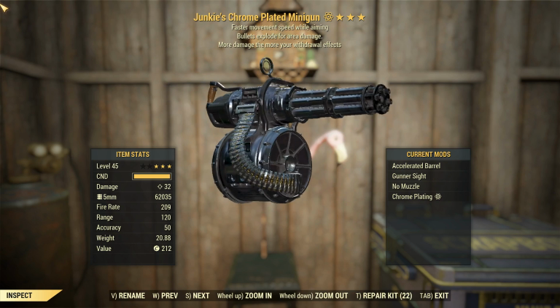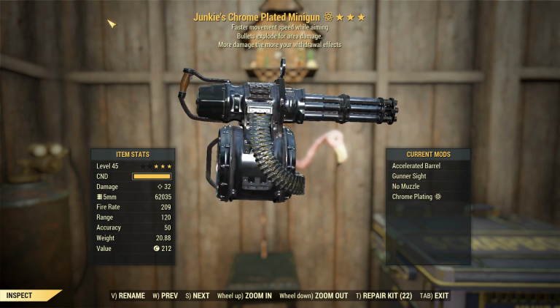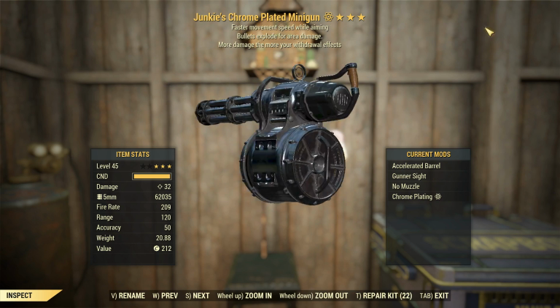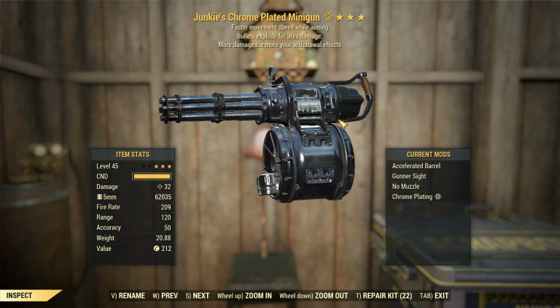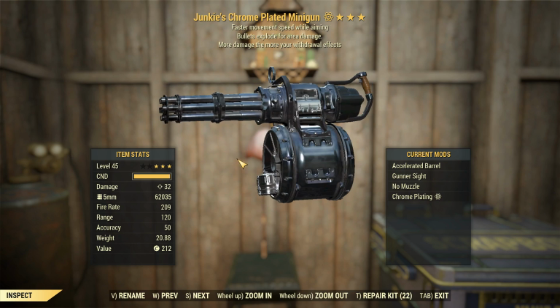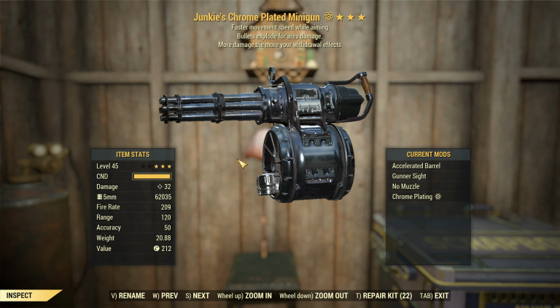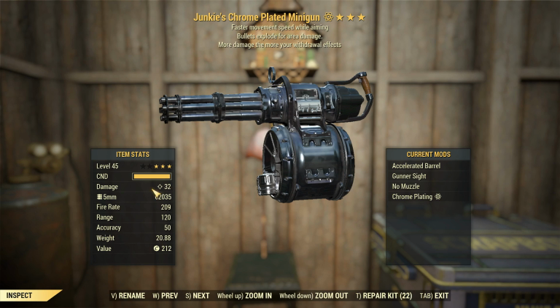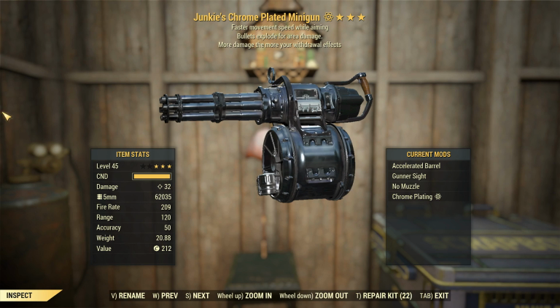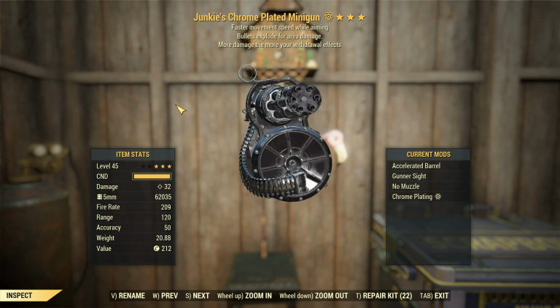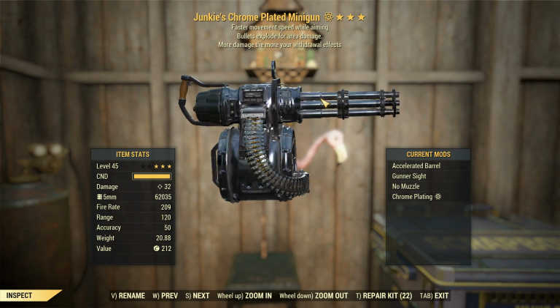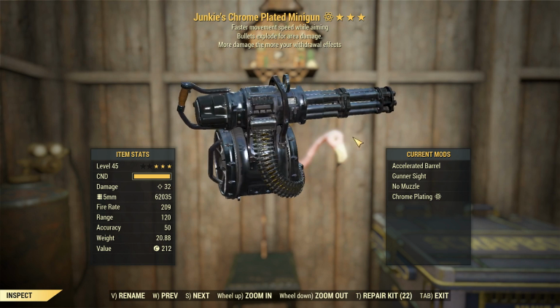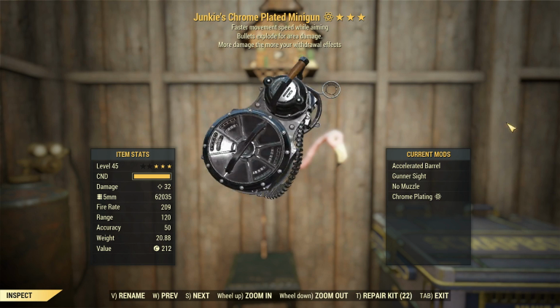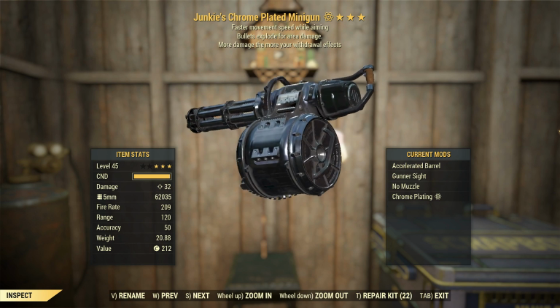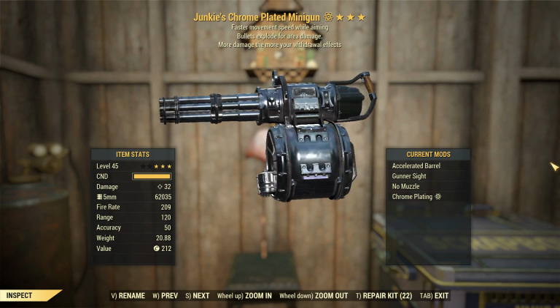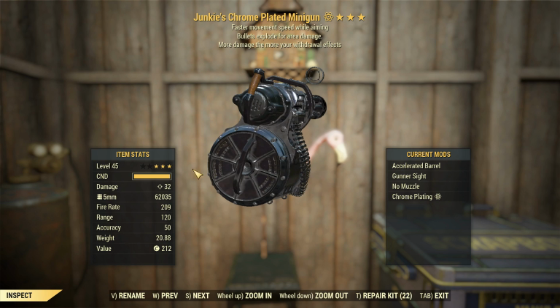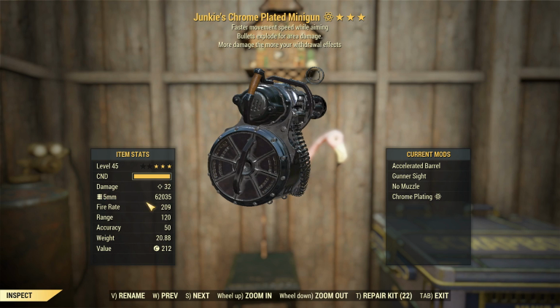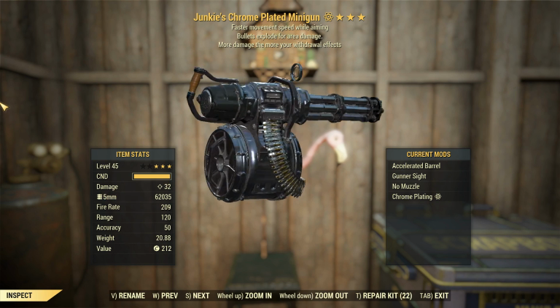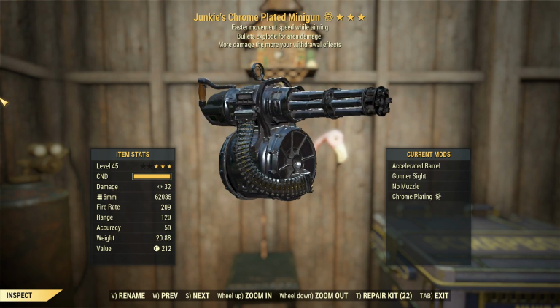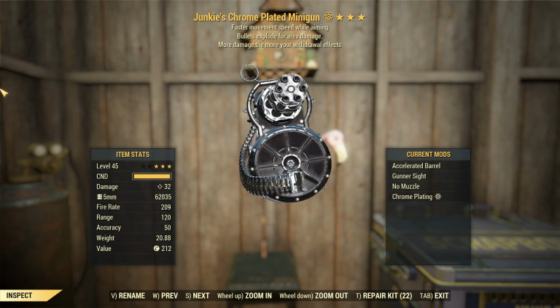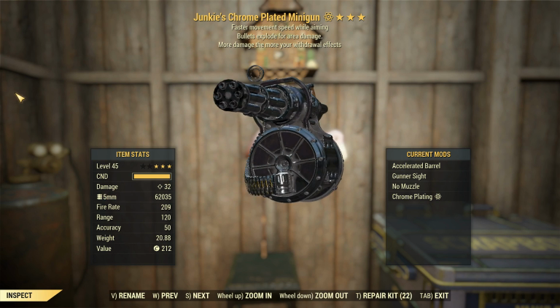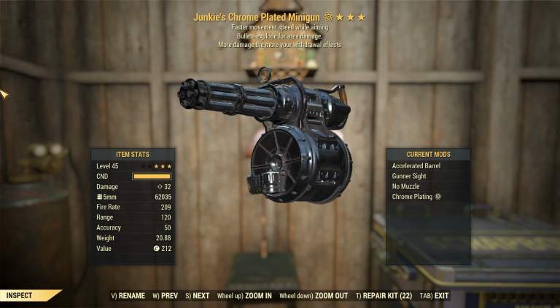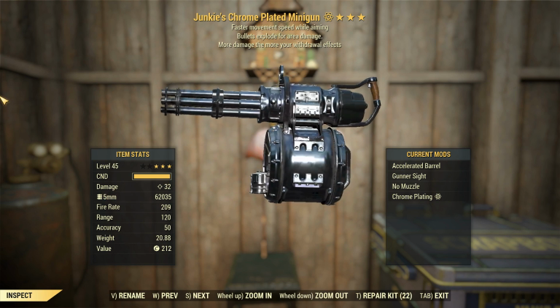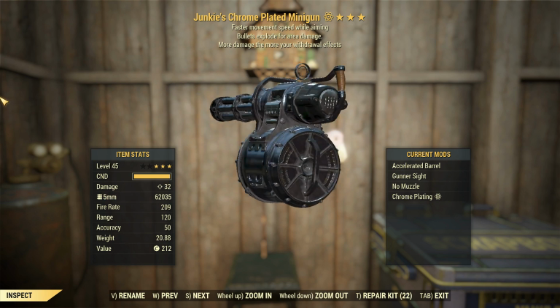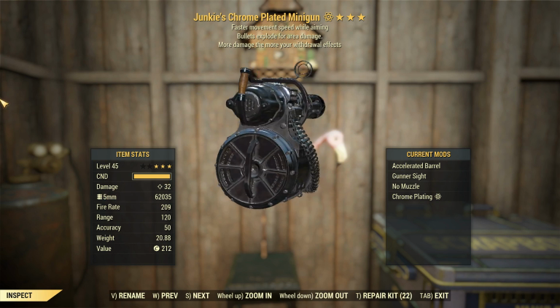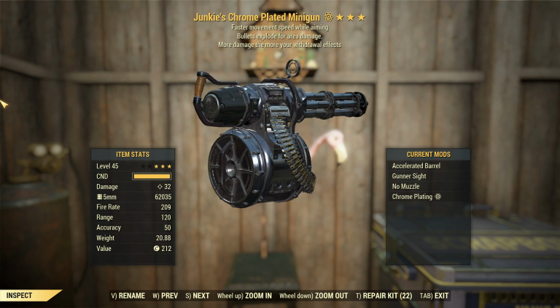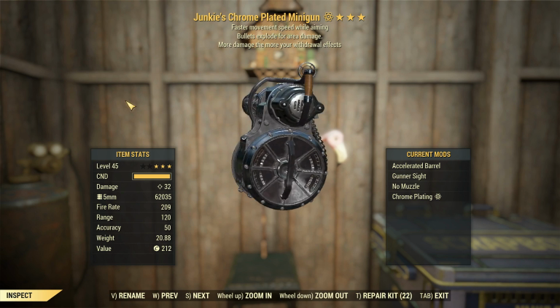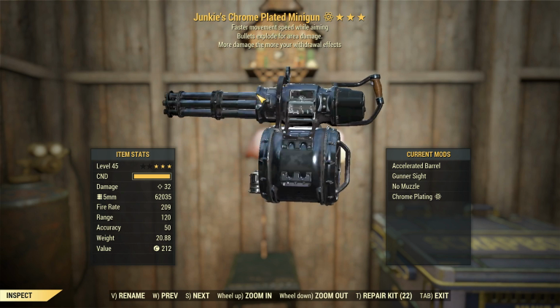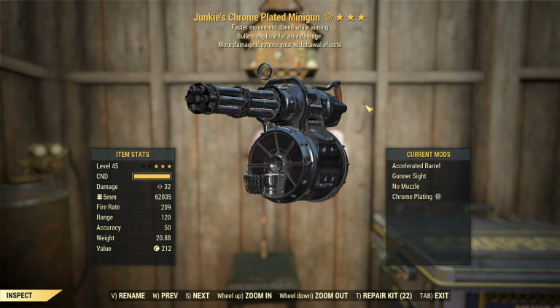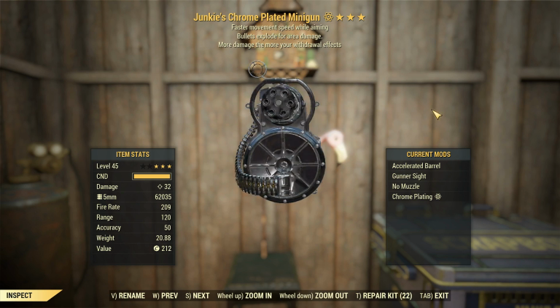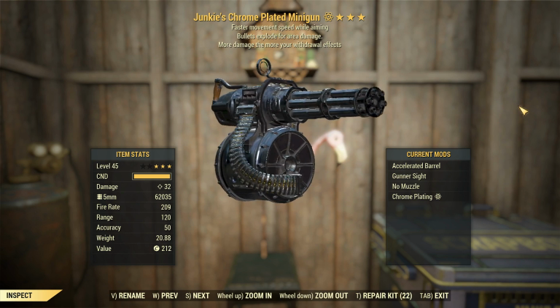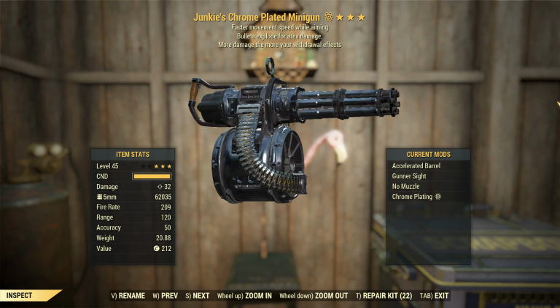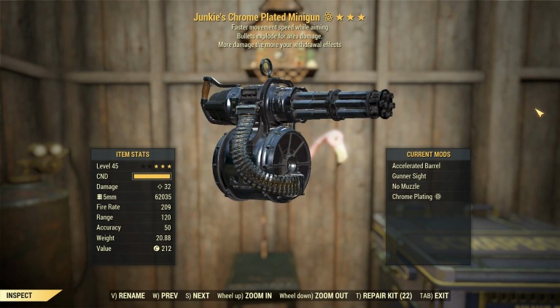This thing's doing 32 damage. We've got the accelerated barrel. Whilst that cuts down on our range slightly, we're going to be in Strangler Heart power armor and spewing more bullets out of this will help the poison — or the acid — stack heaps more, allowing us to do more damage, so I'm not too worried about the range.